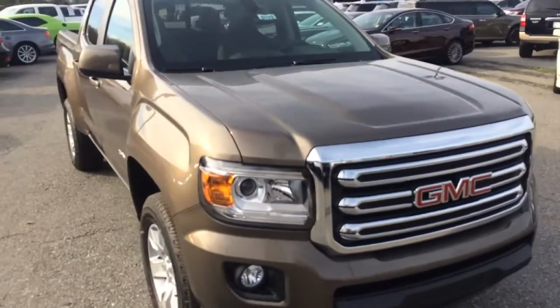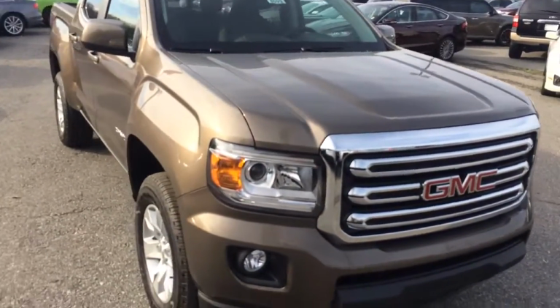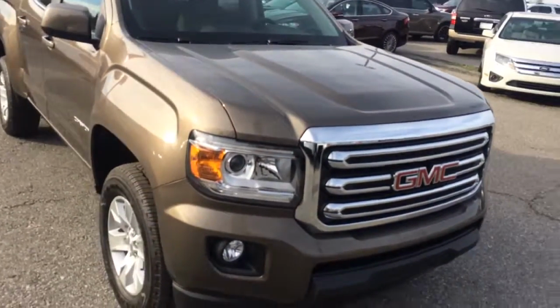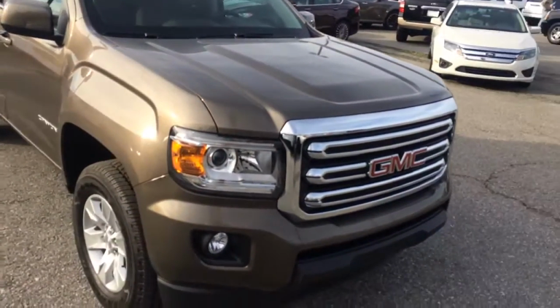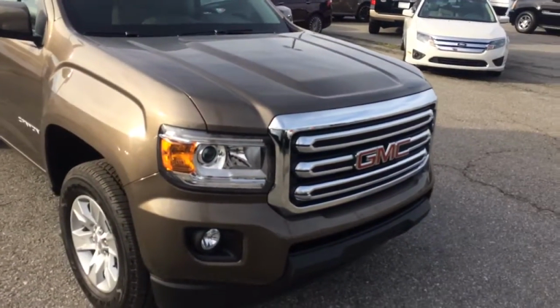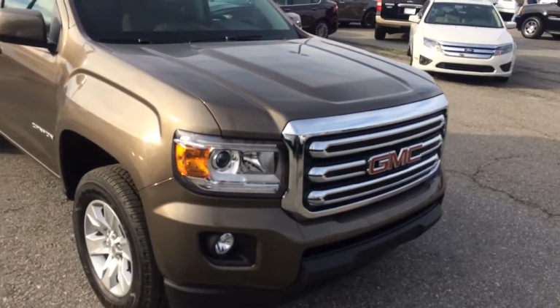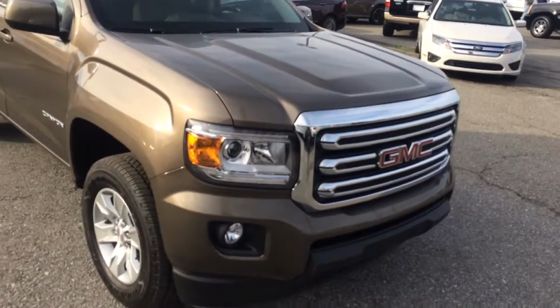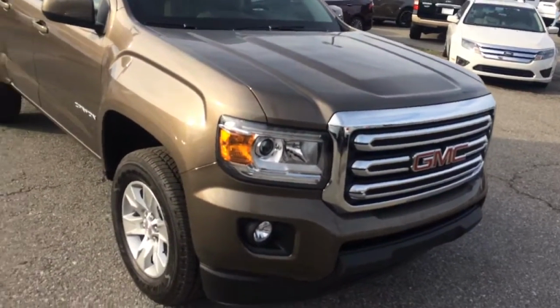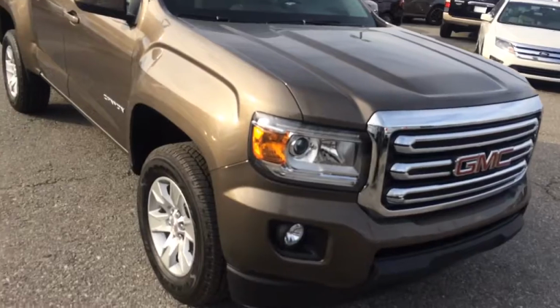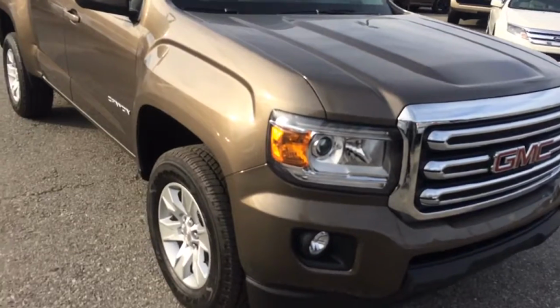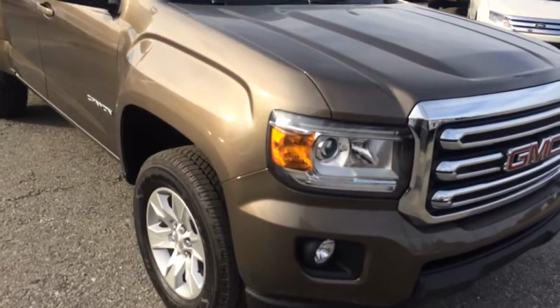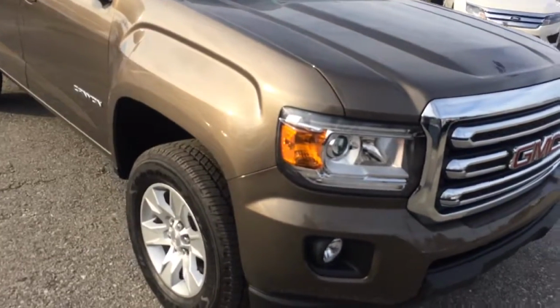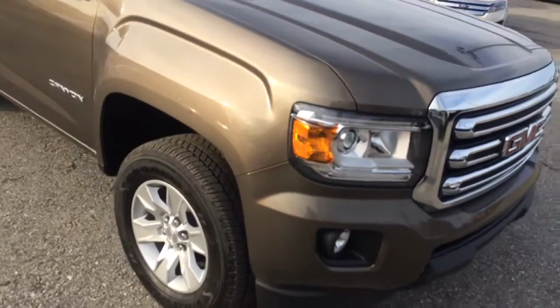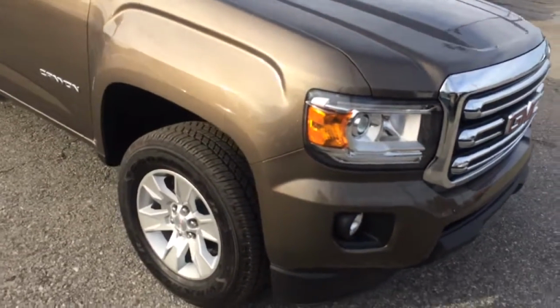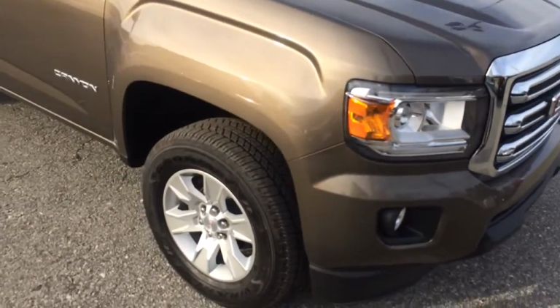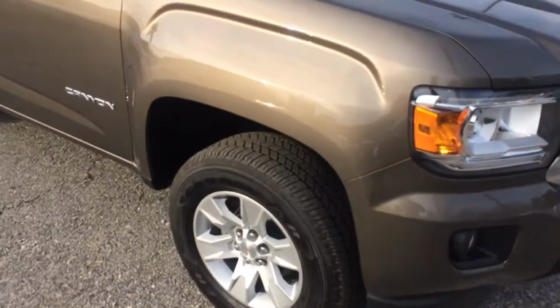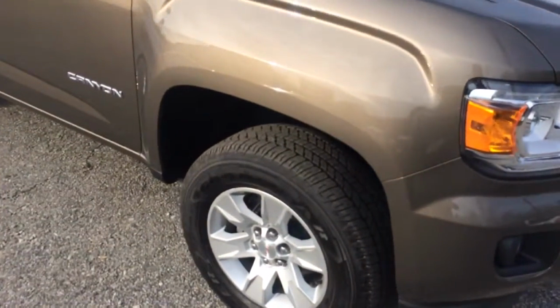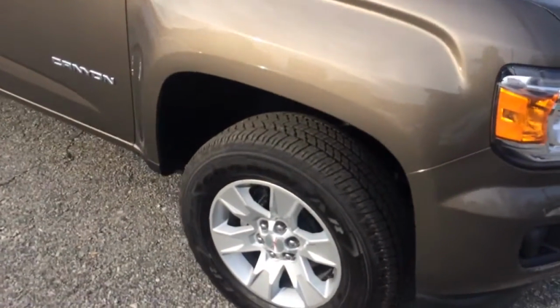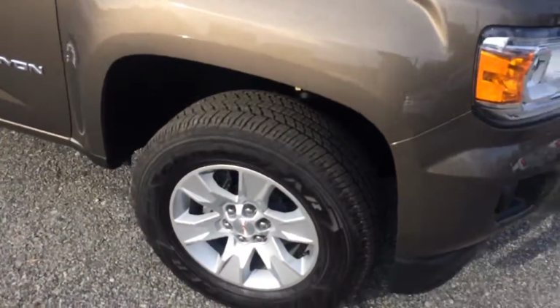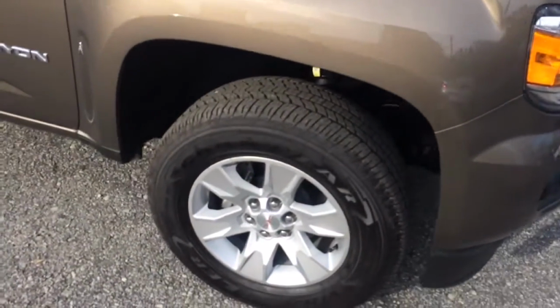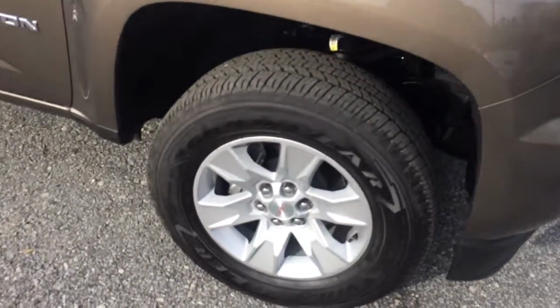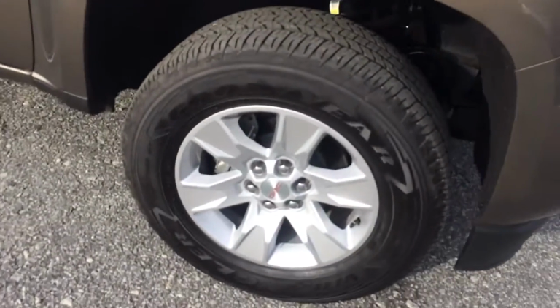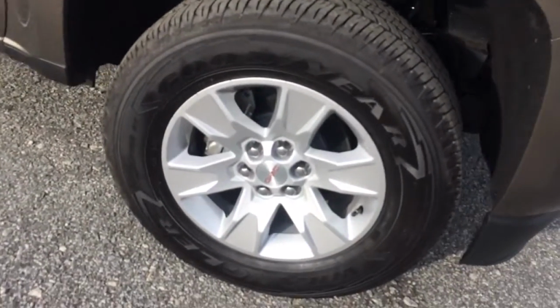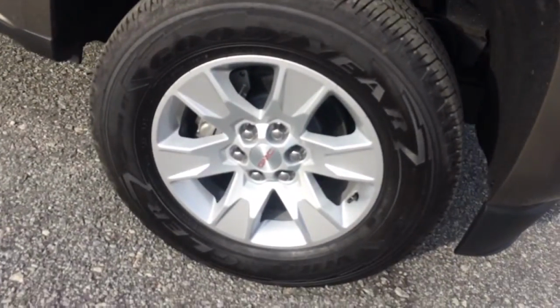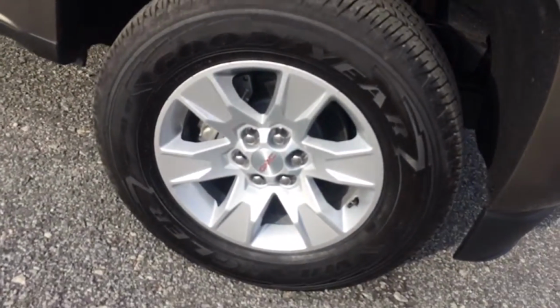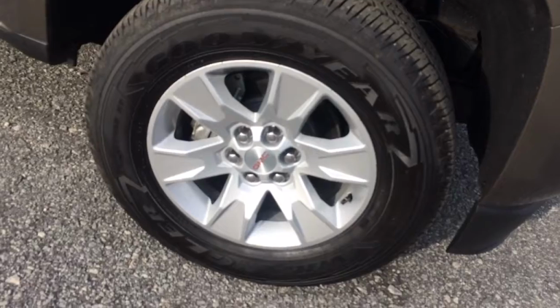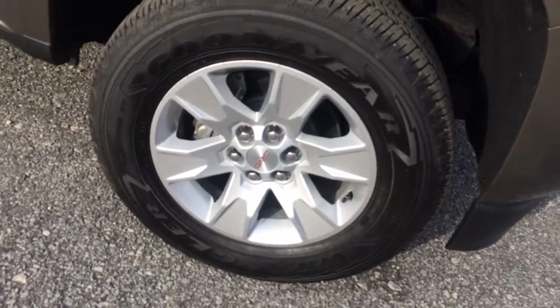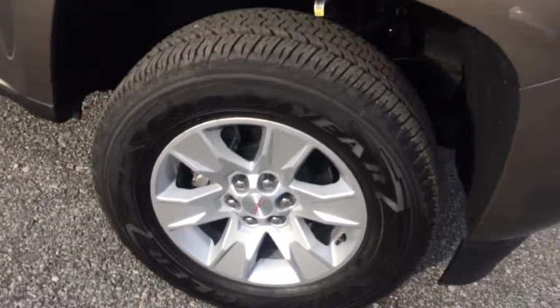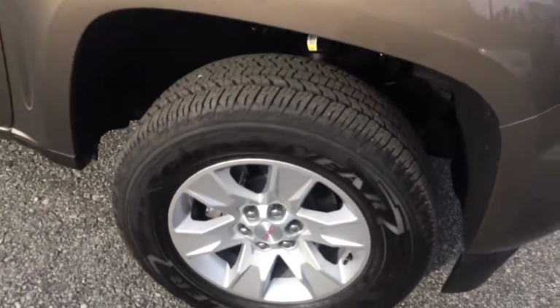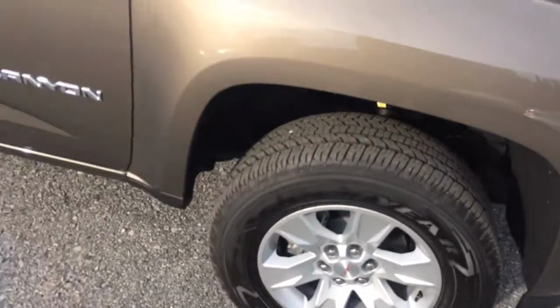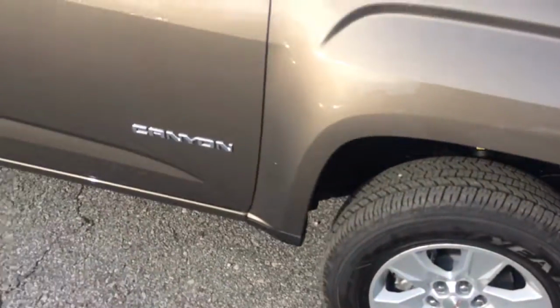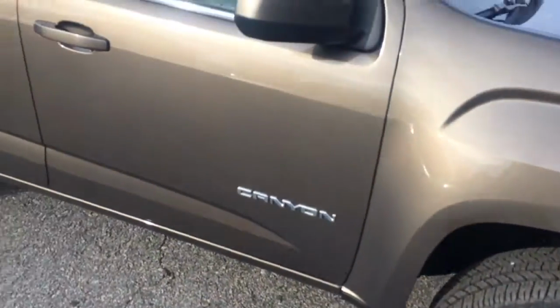You can see it's got that bronze alloy metallic exterior, LED headlights, fog lamps underneath. GMC wheels there for you, 17 inches.